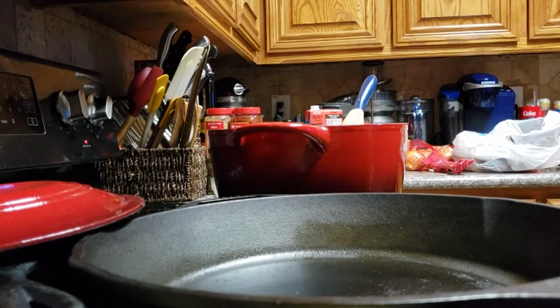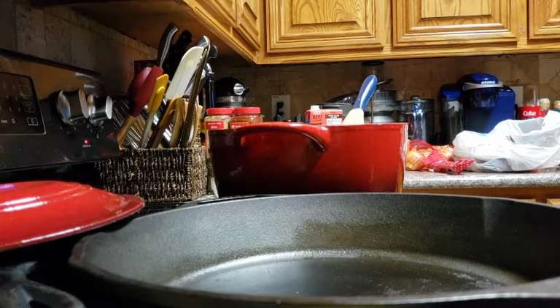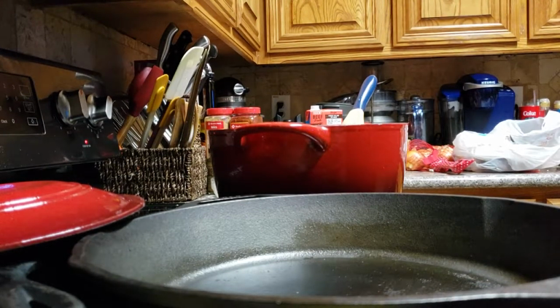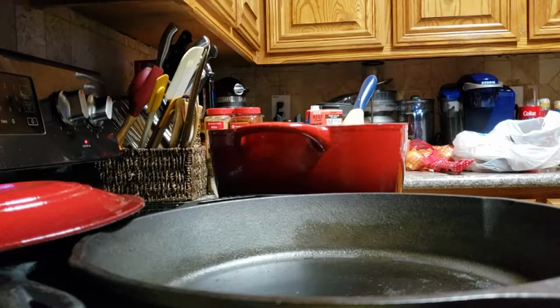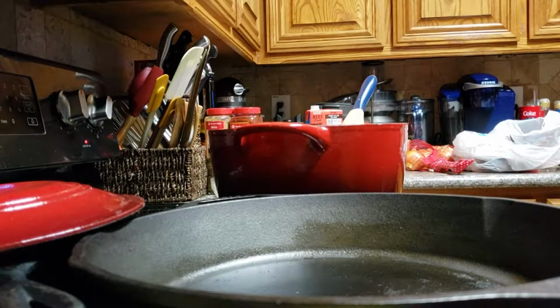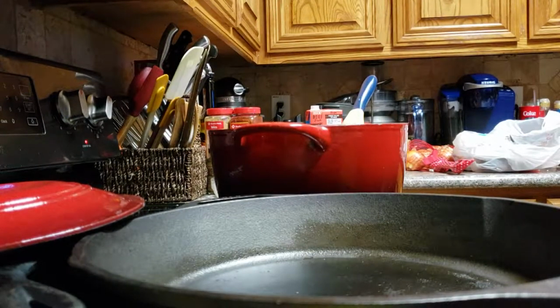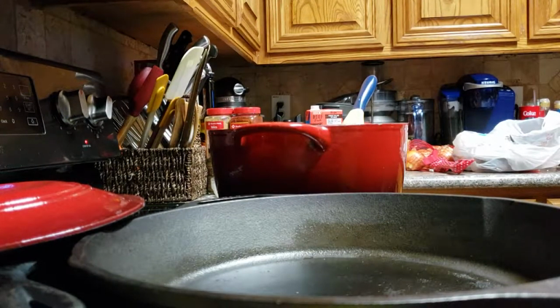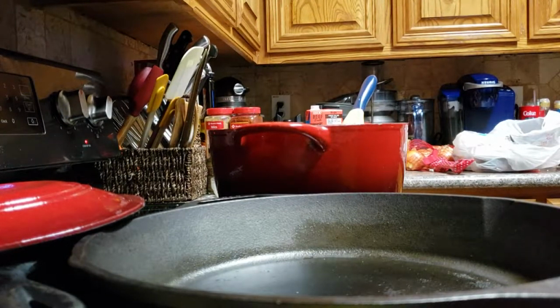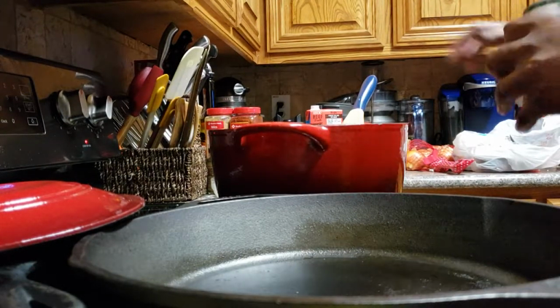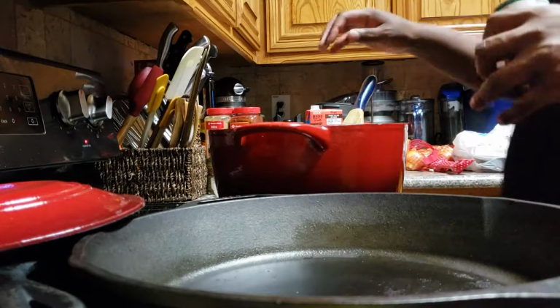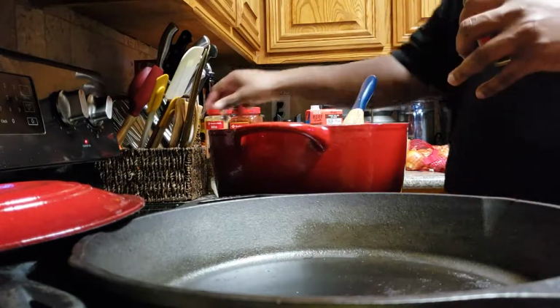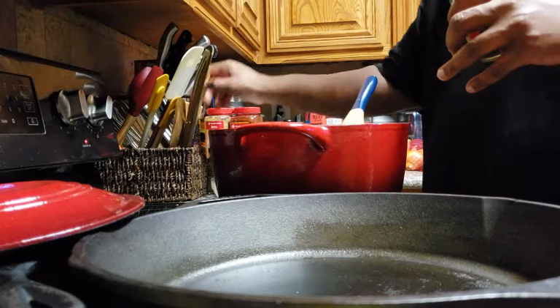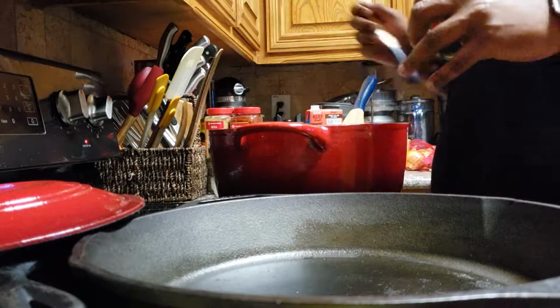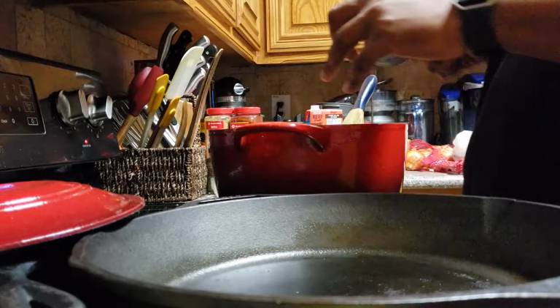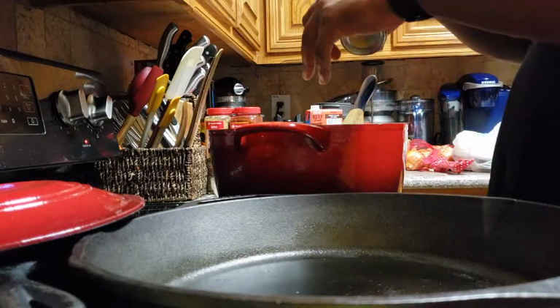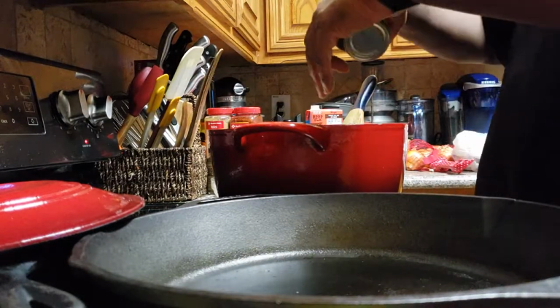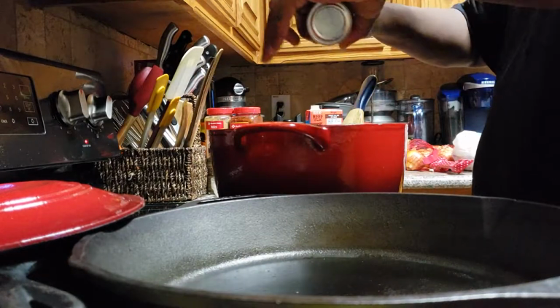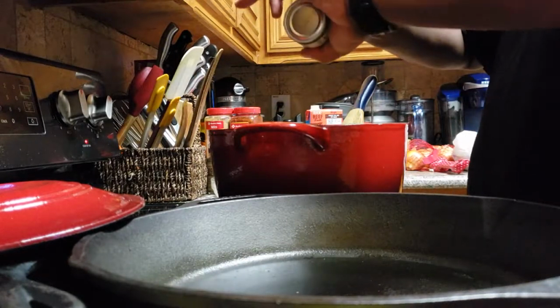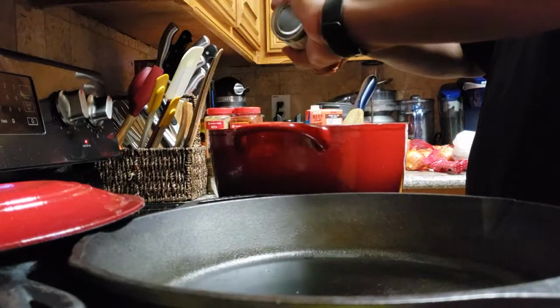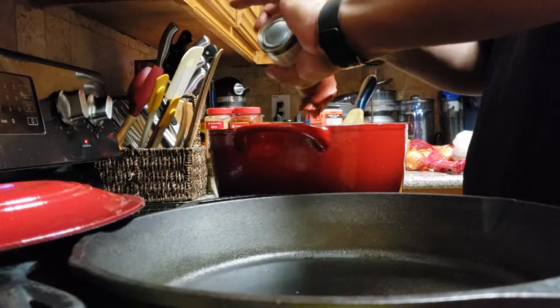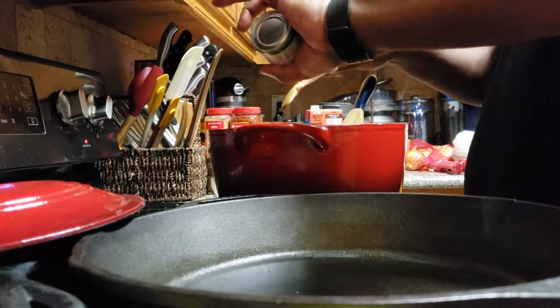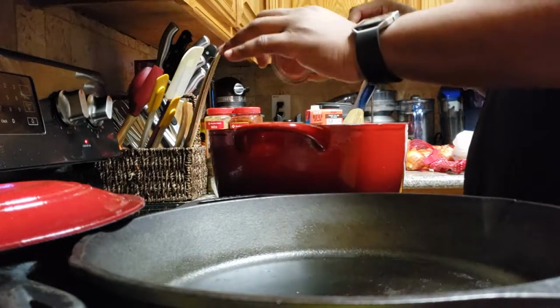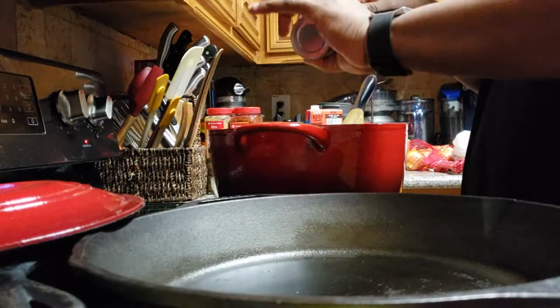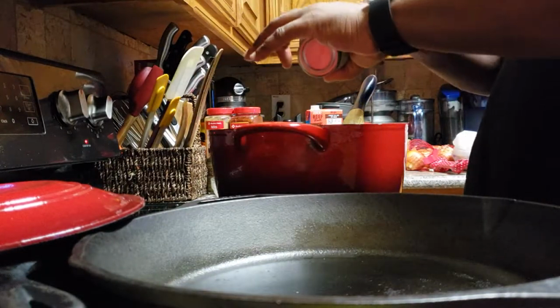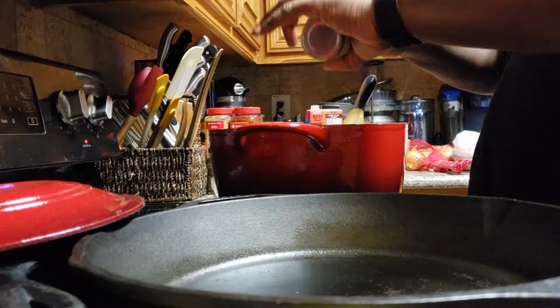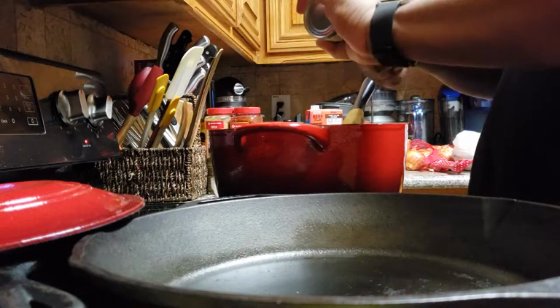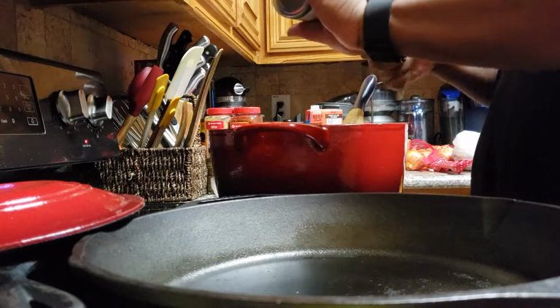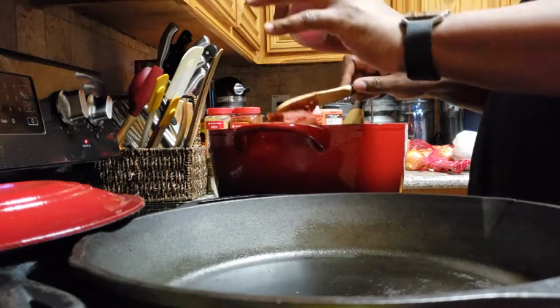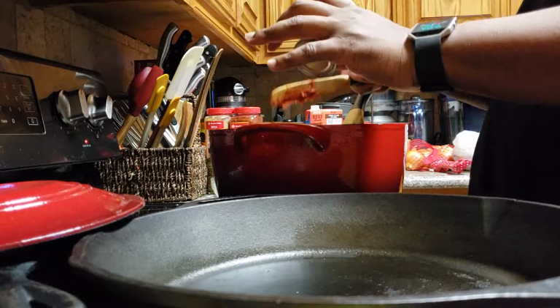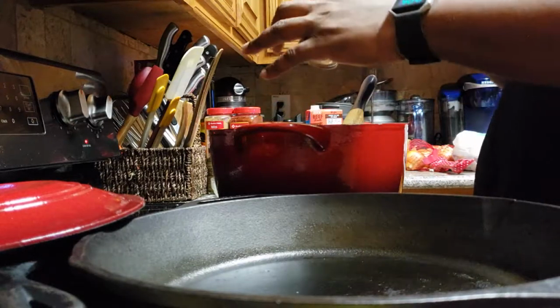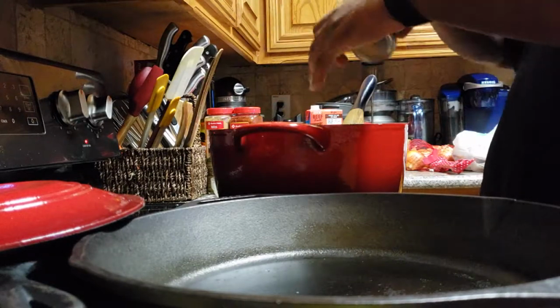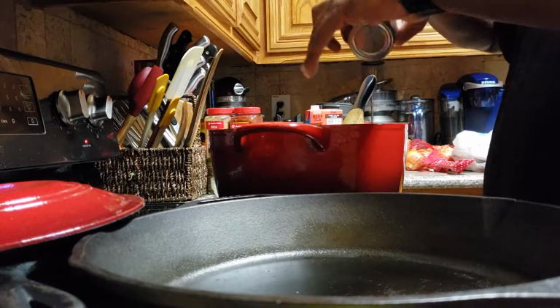You getting your percussion on, baby? Not yet, not yet. That was great.